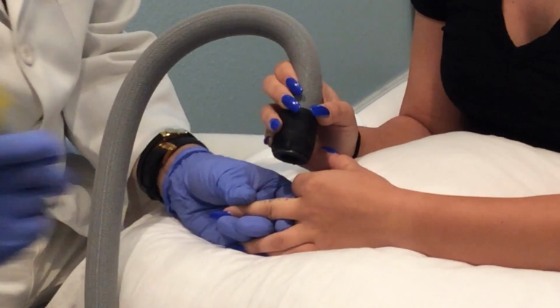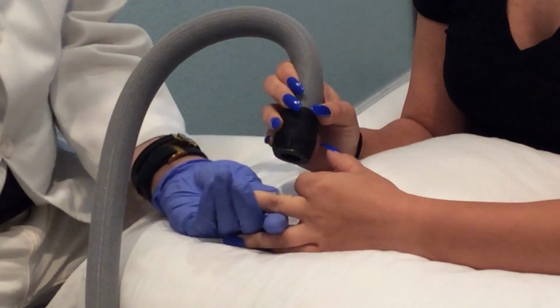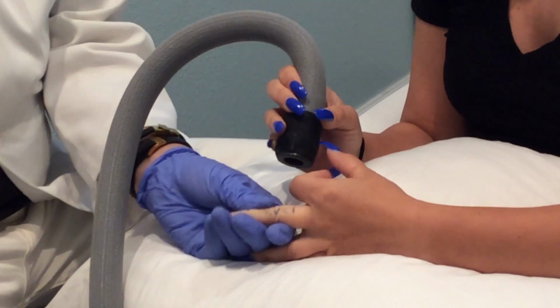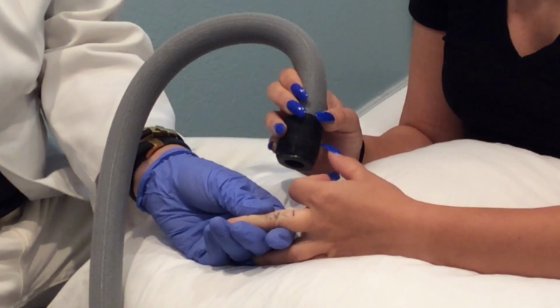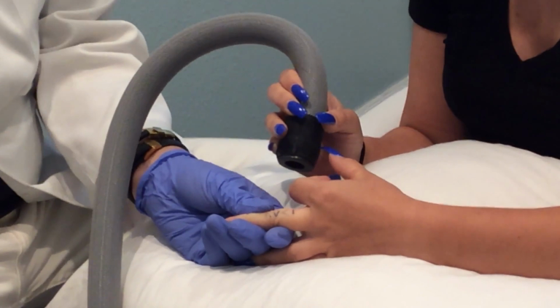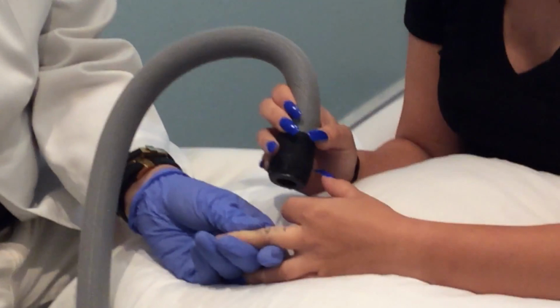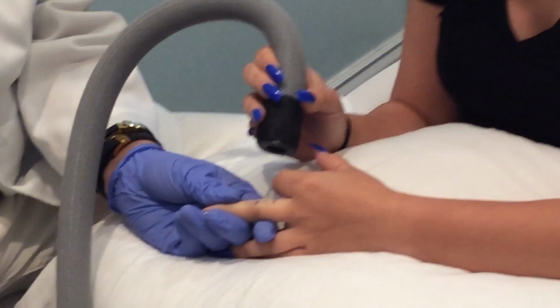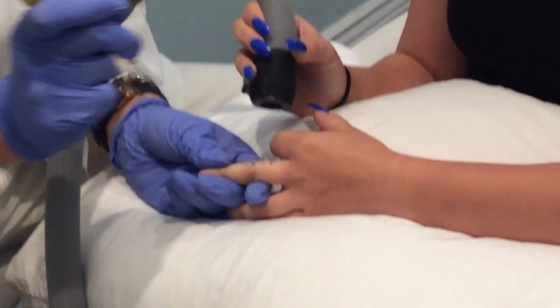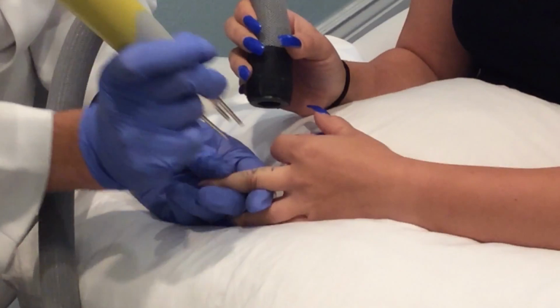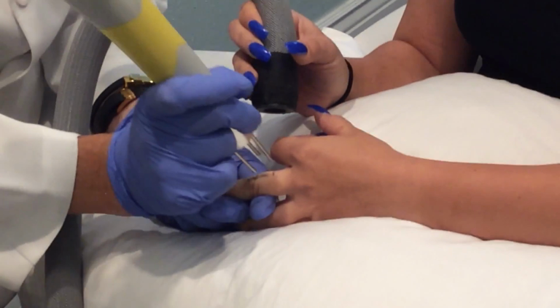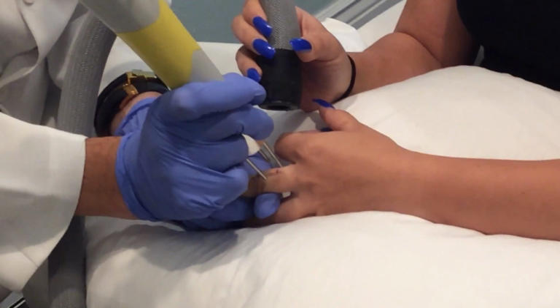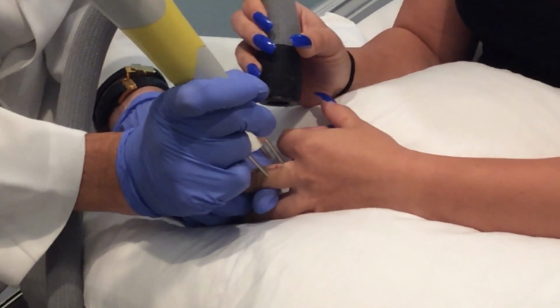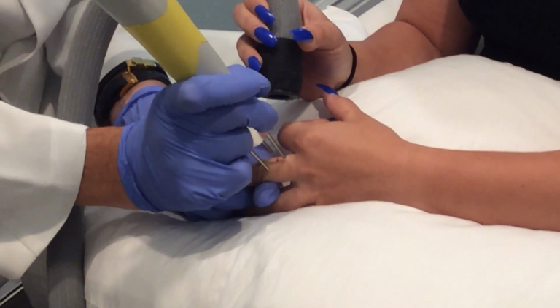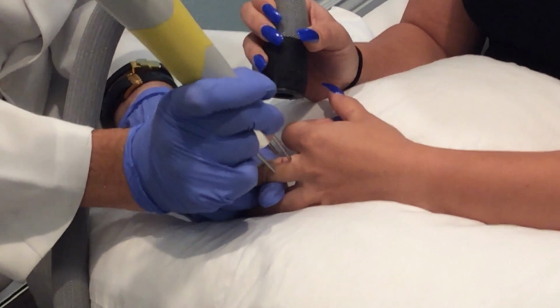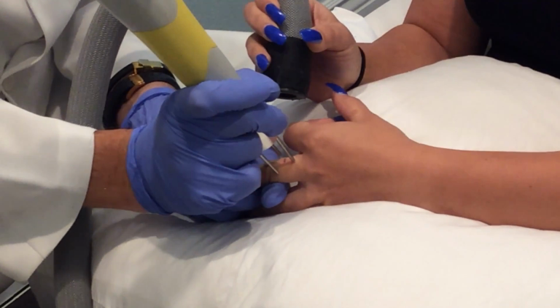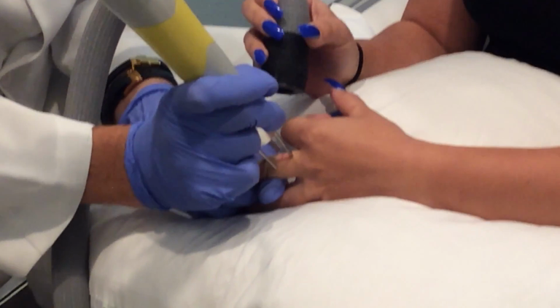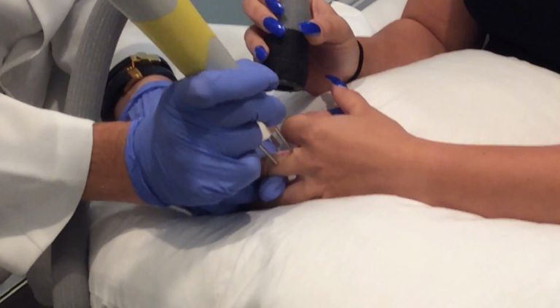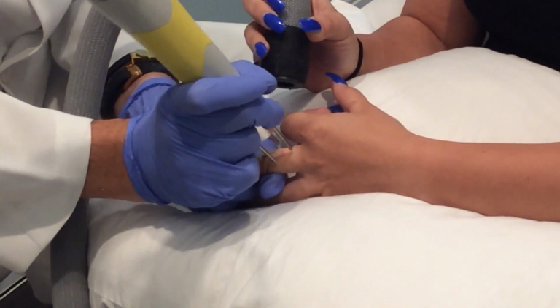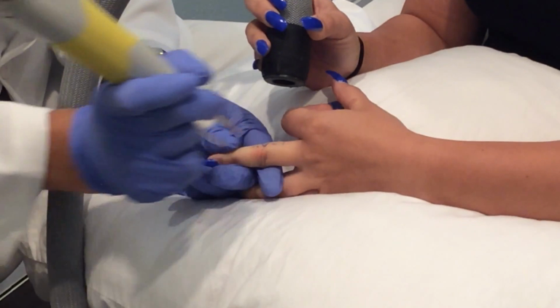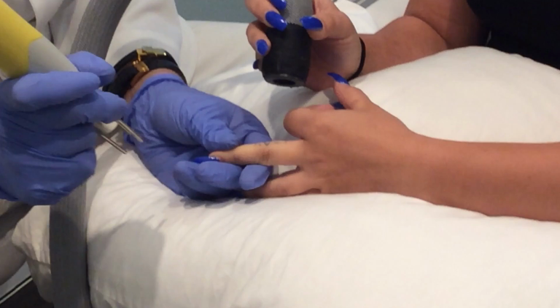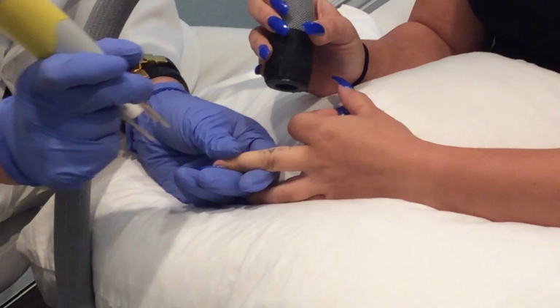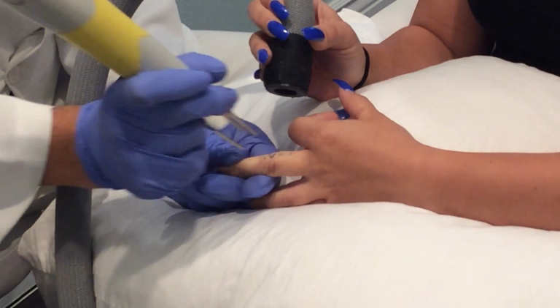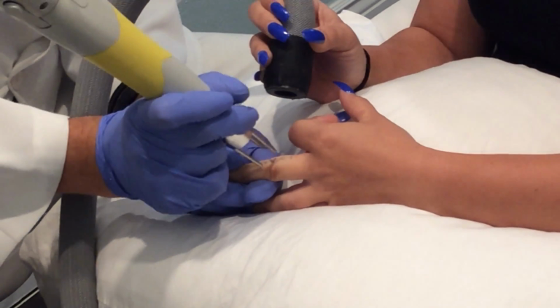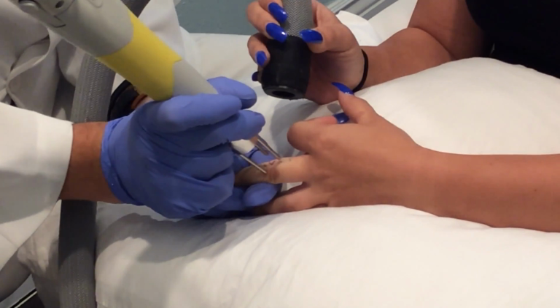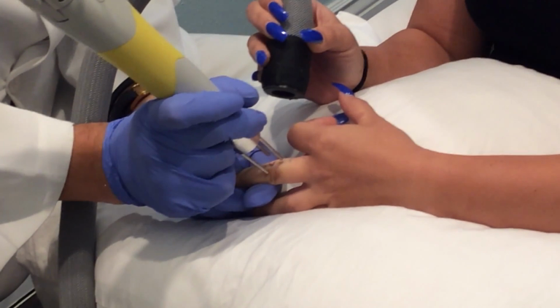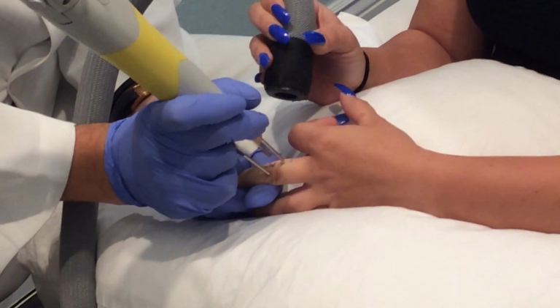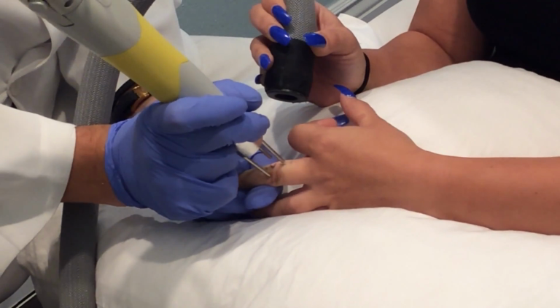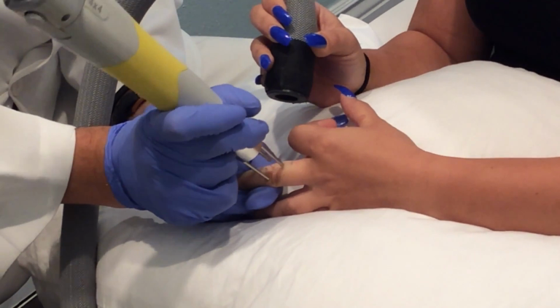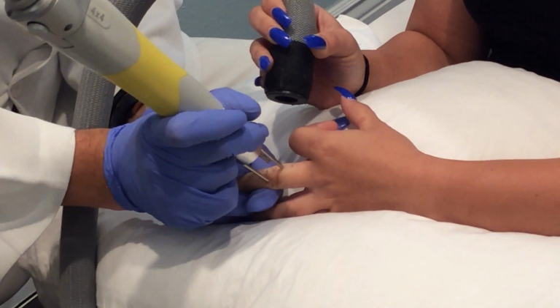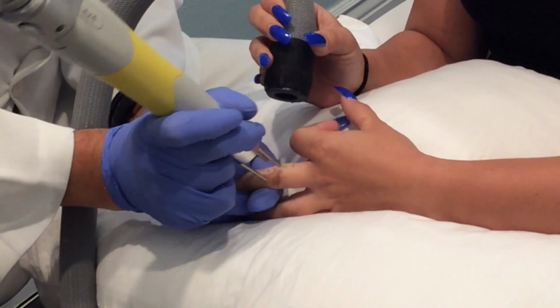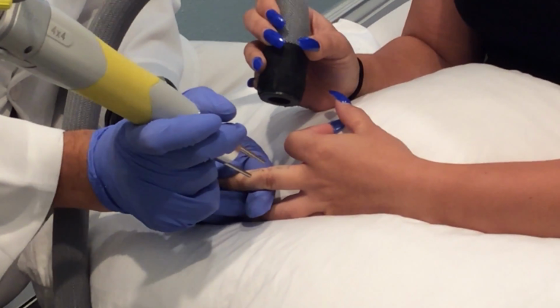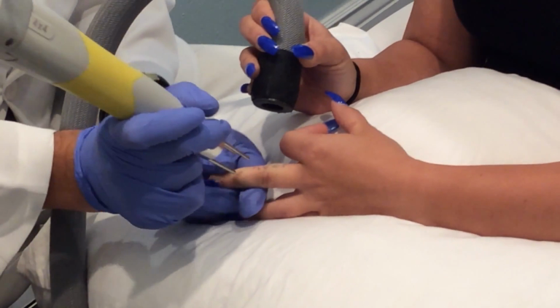You okay? Yeah. Good. That's the first one. Can I continue? Yeah. That's the second one. That's the third one.